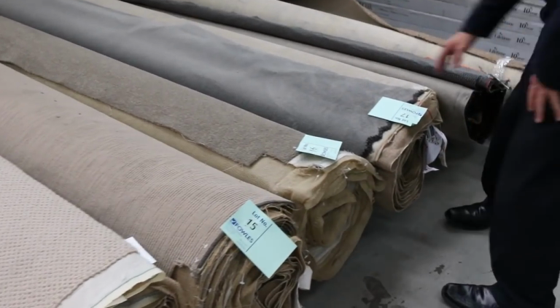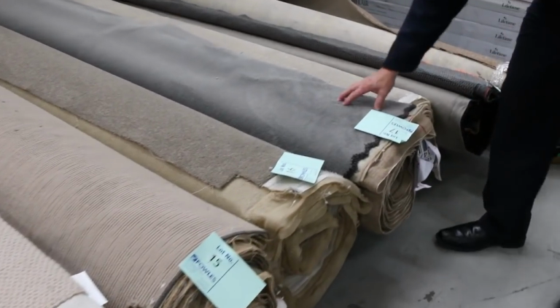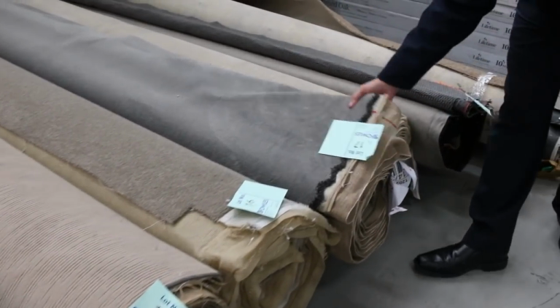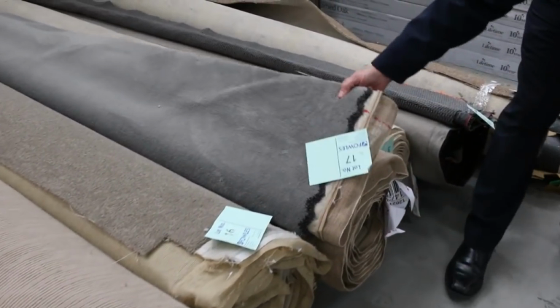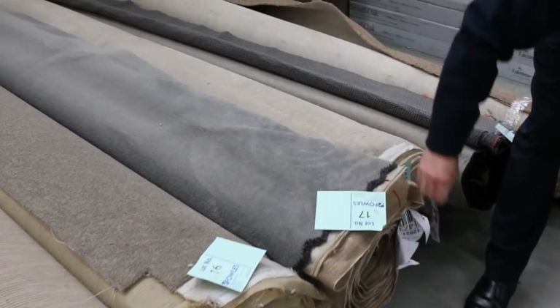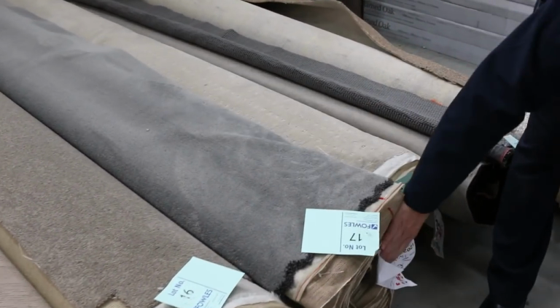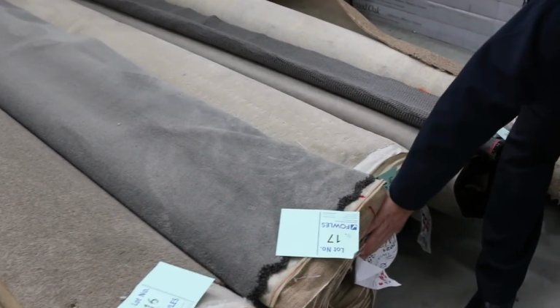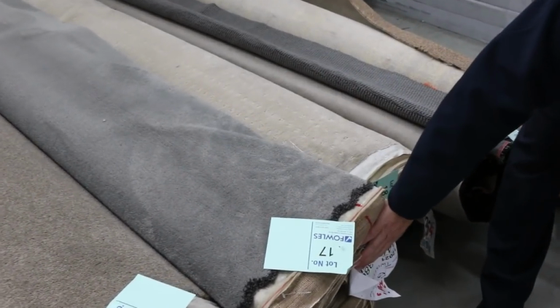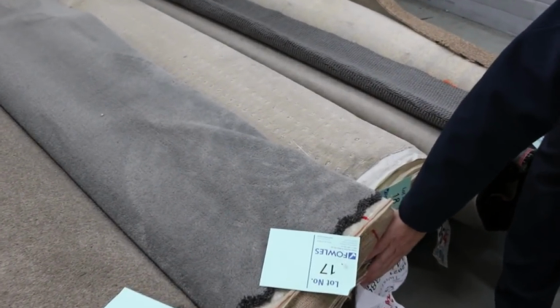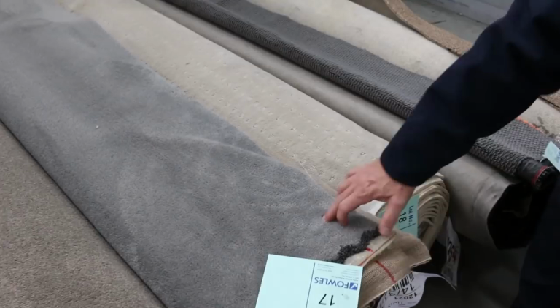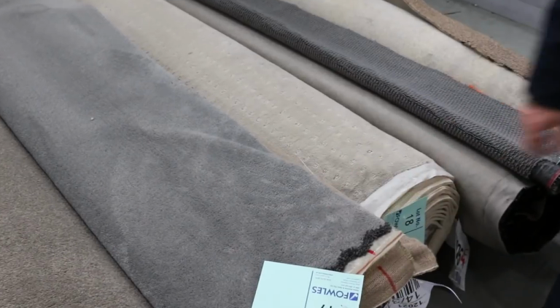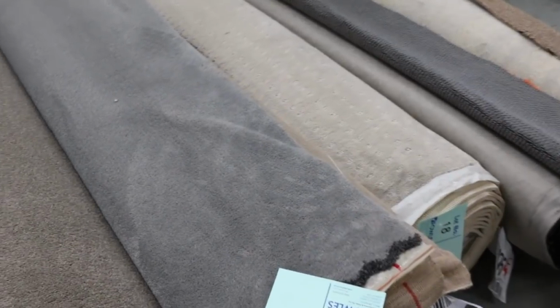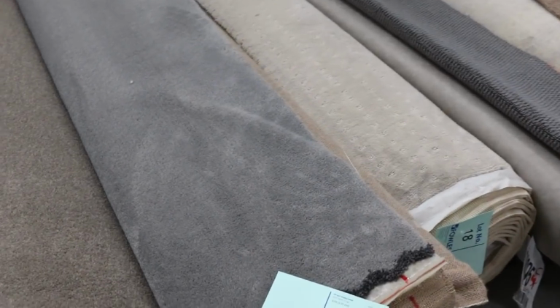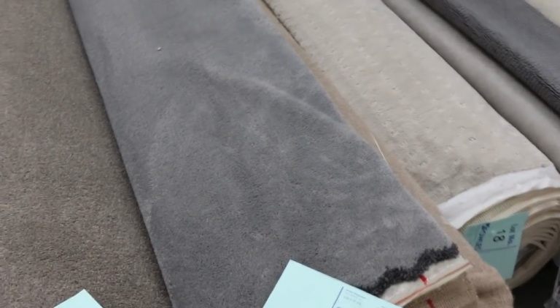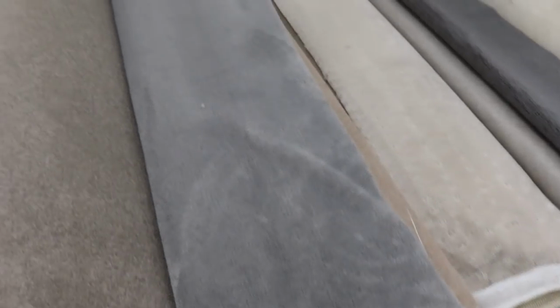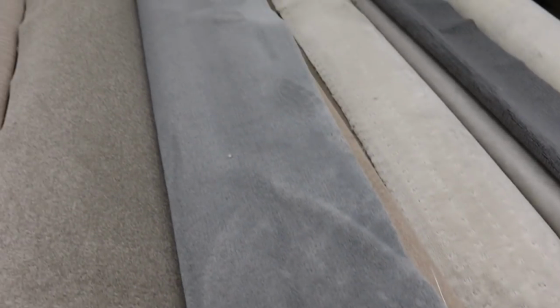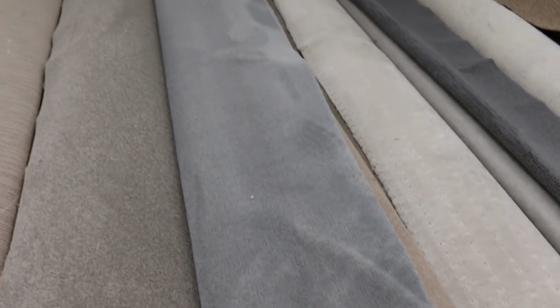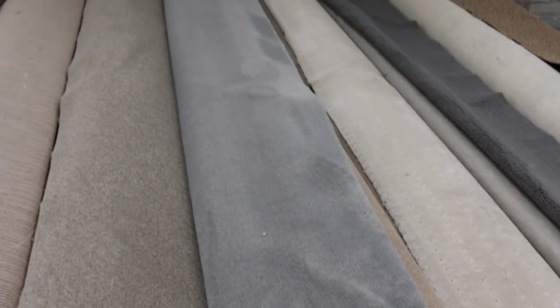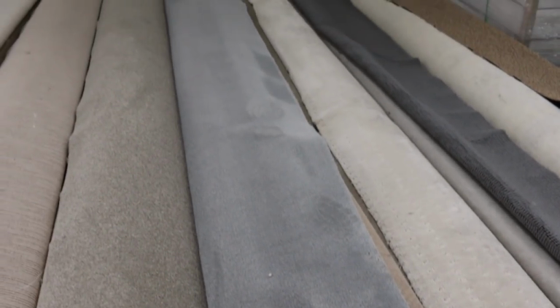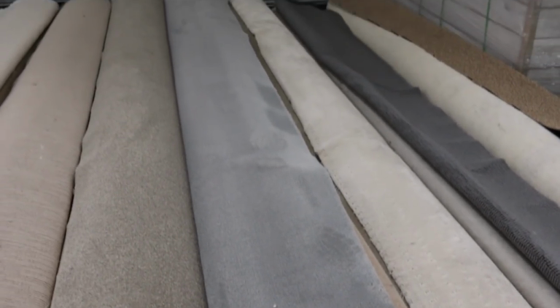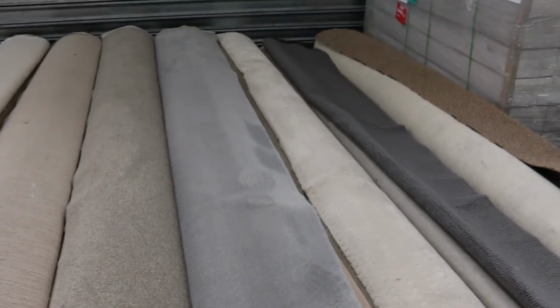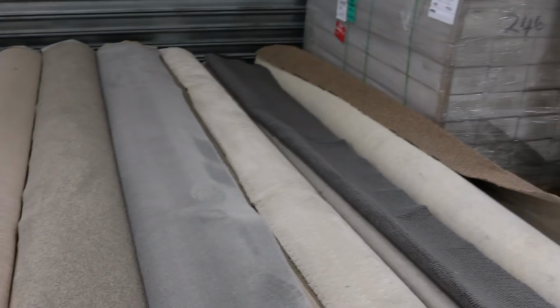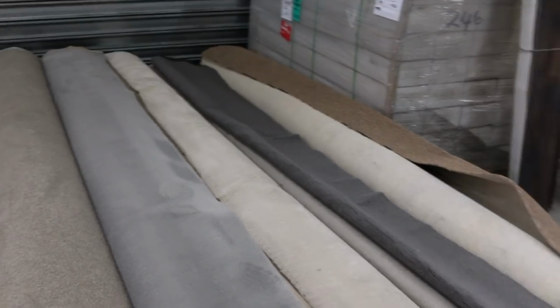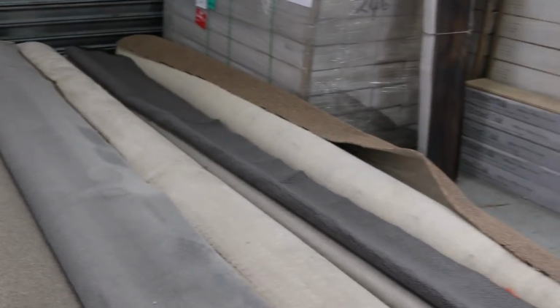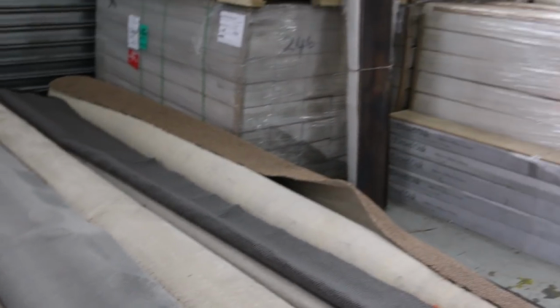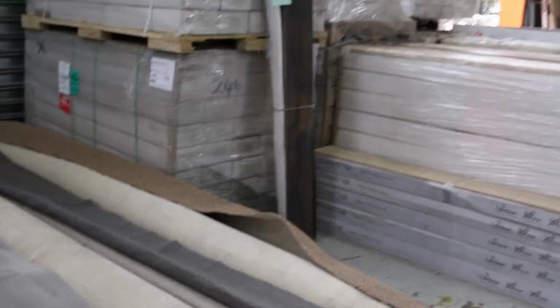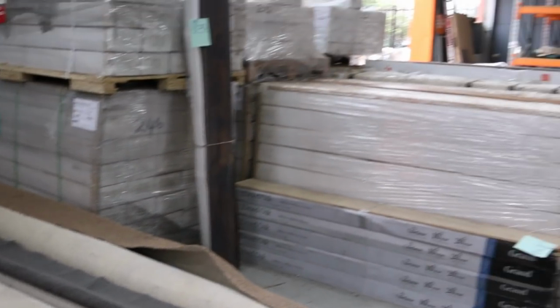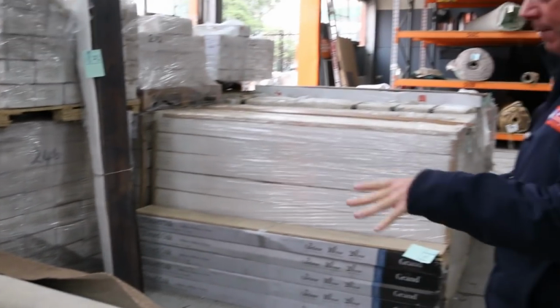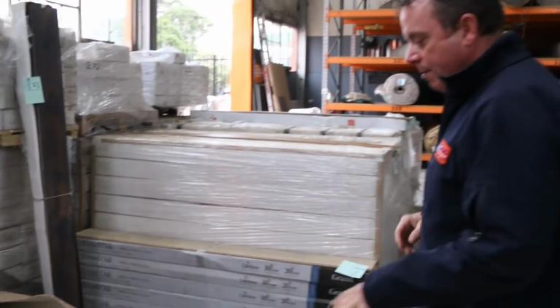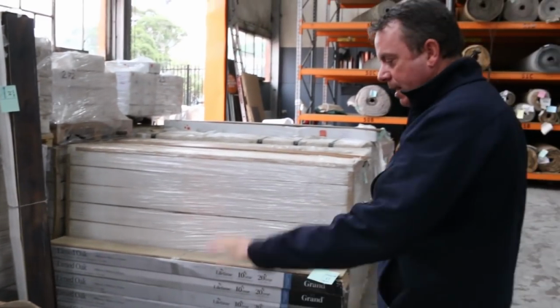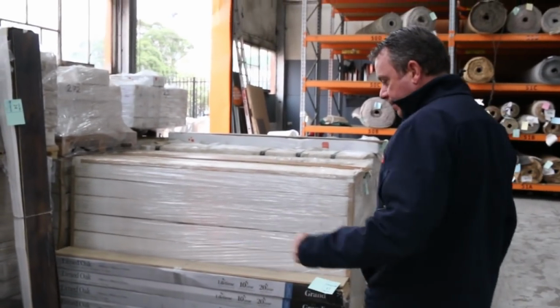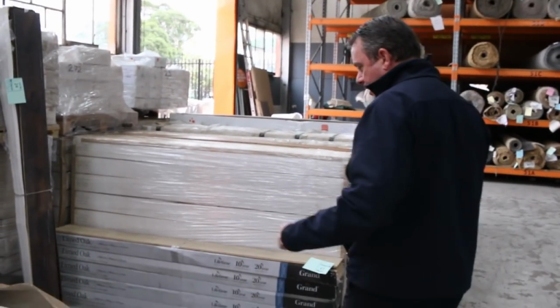Another one there is lot number 17 — a Solution Dye 9 plush pile, 8.5 metres in that roll, and it normally retails around about $140 a metre. I reckon somewhere around about $25 to $30, maybe $30 a metre for something like that.